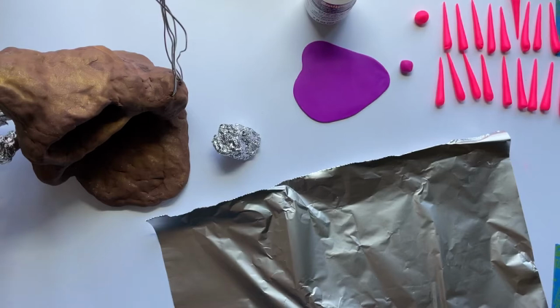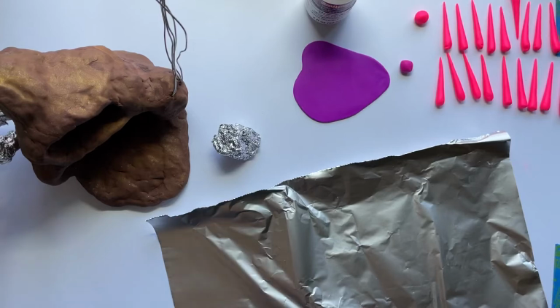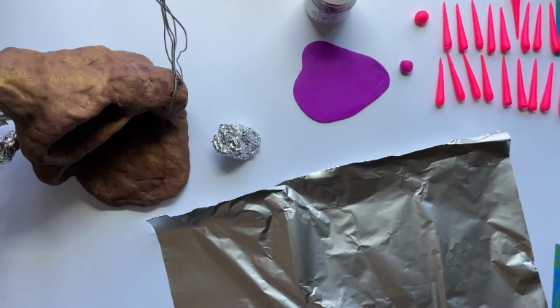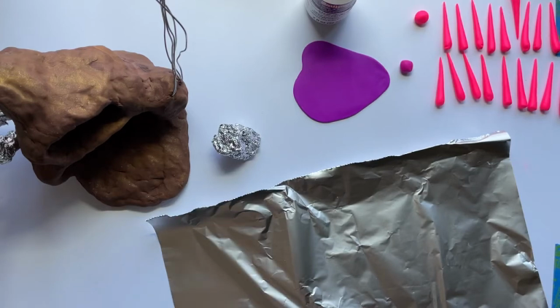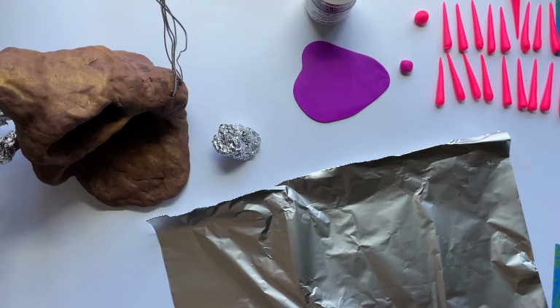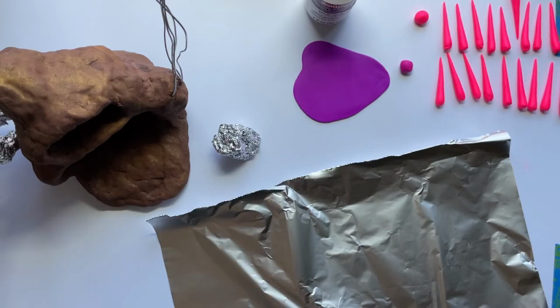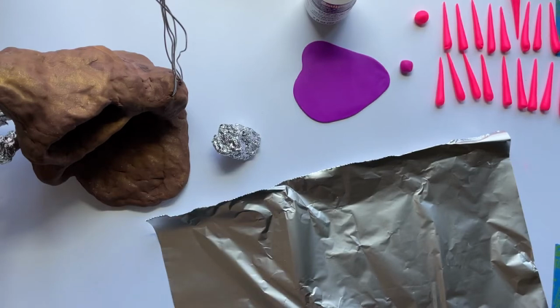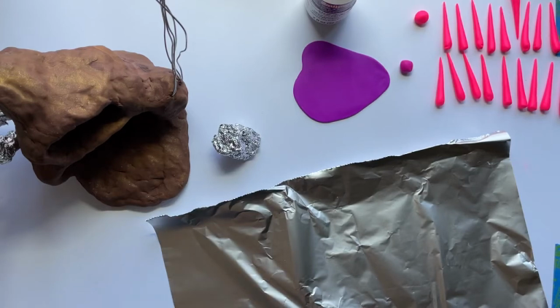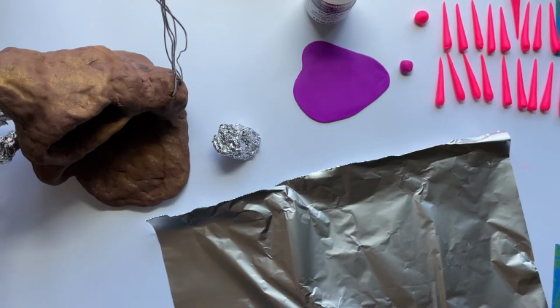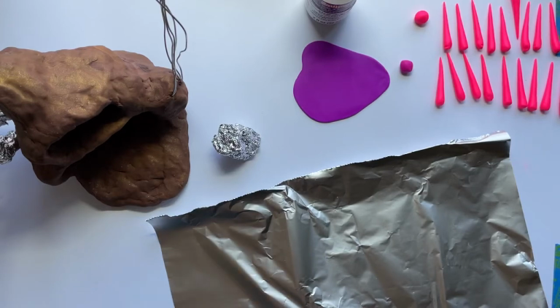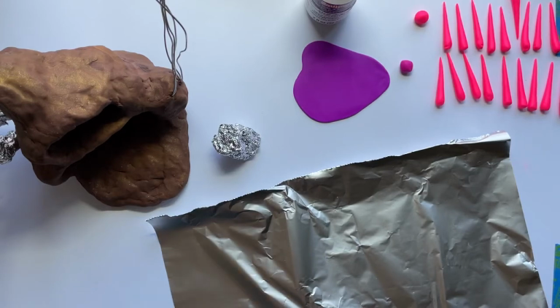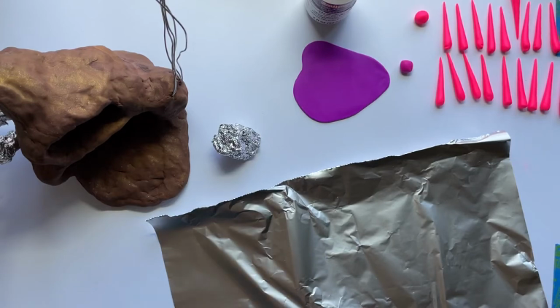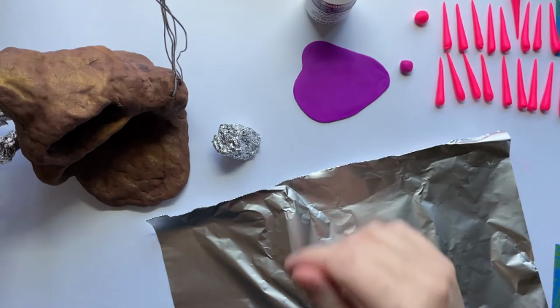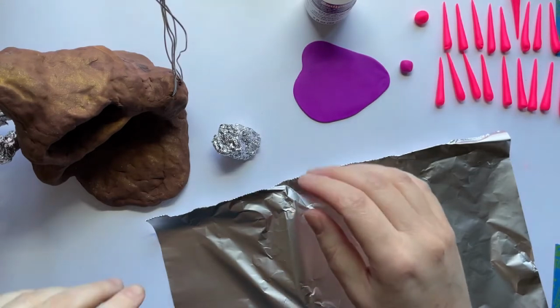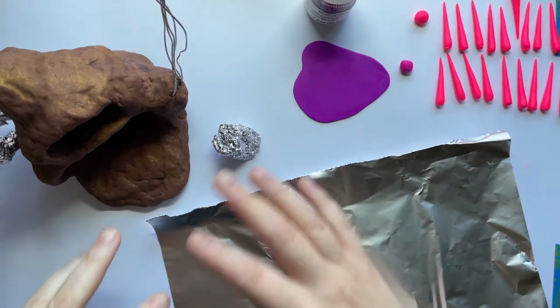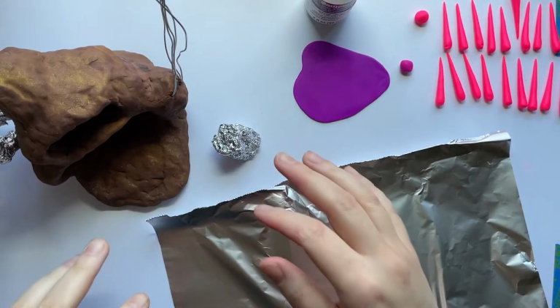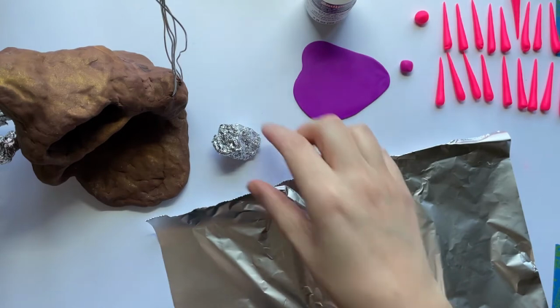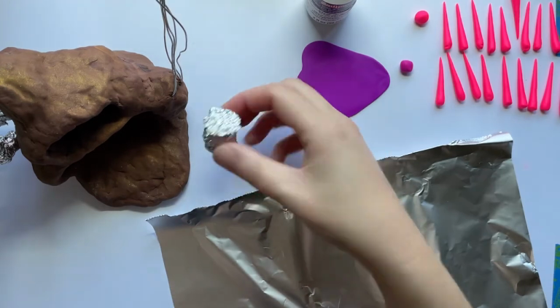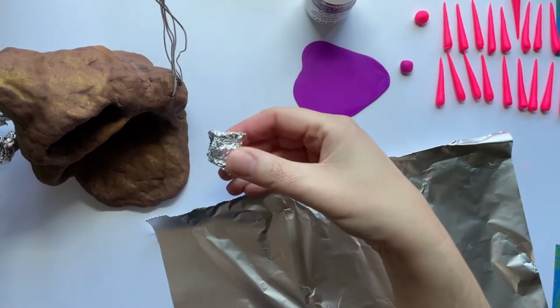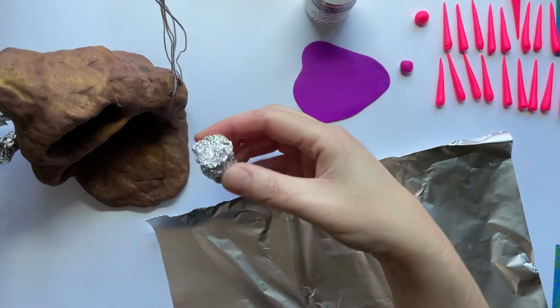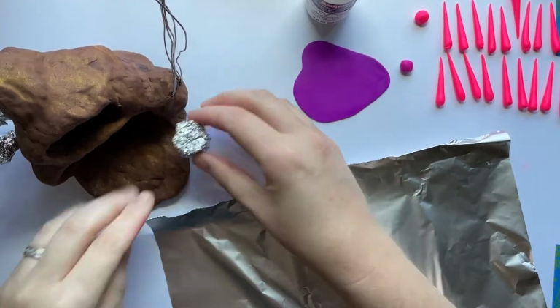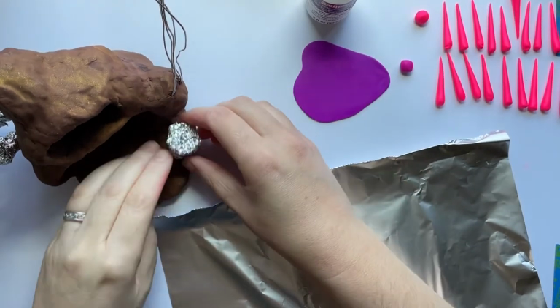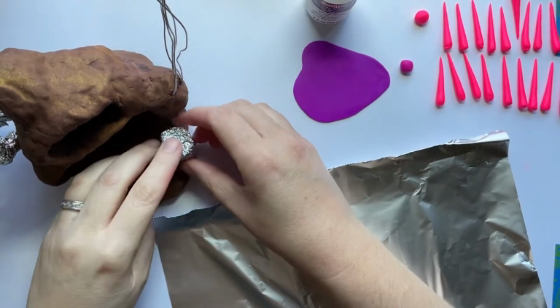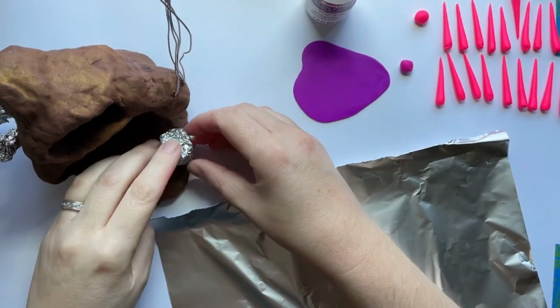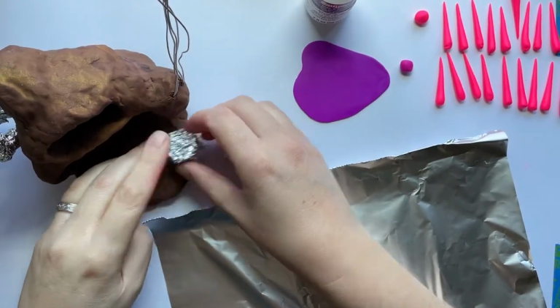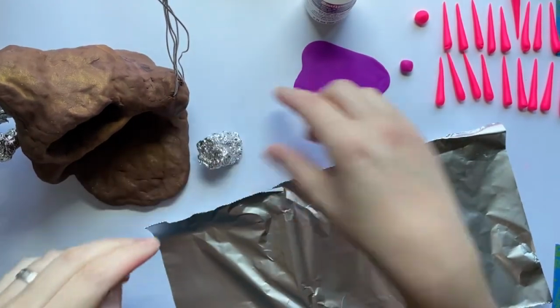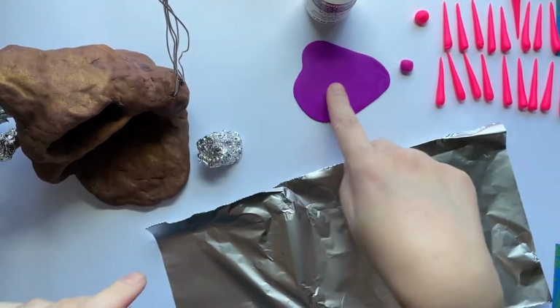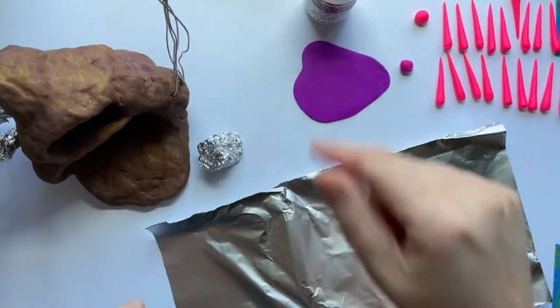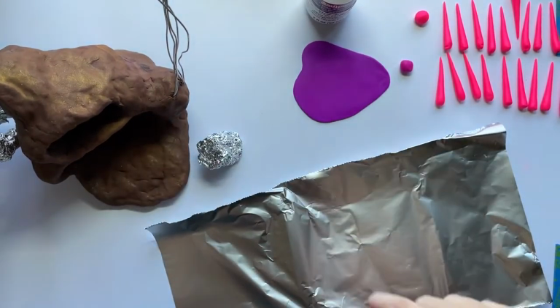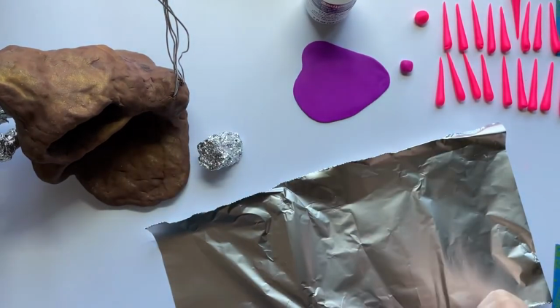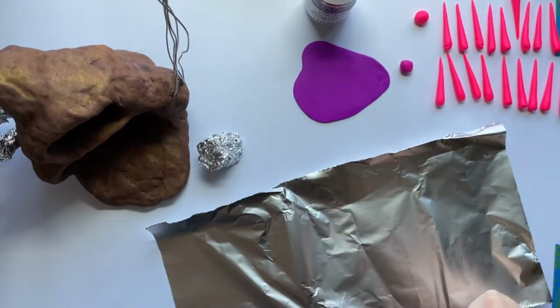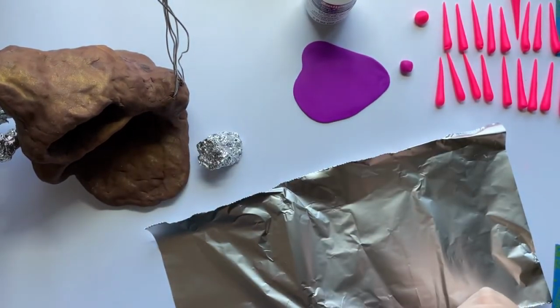Good morning everybody. Today I want to start showing you how to make an anemone. We're going to look at how to make the armature for it and how to cover that in the clay.